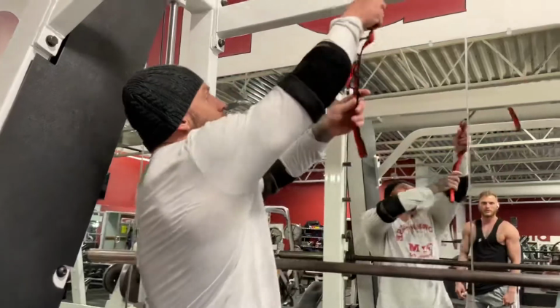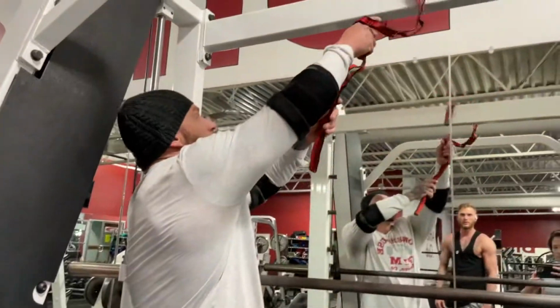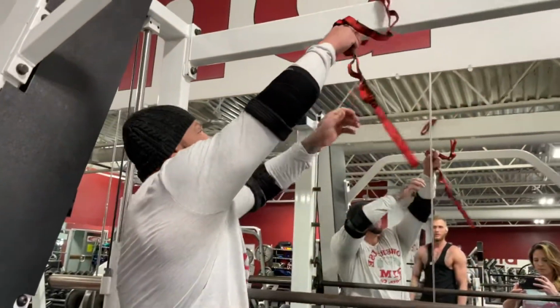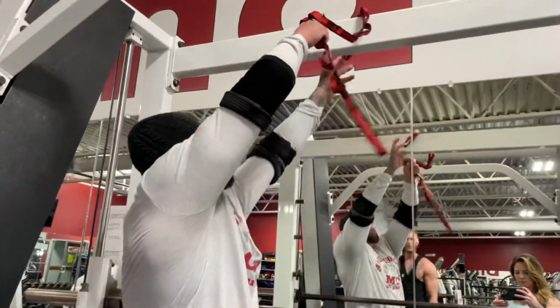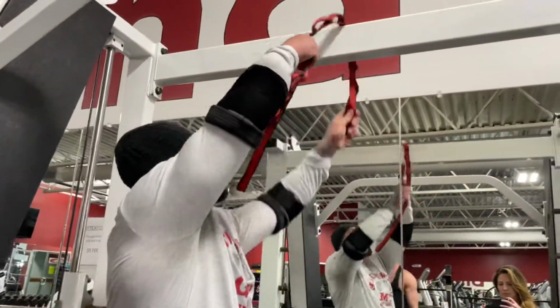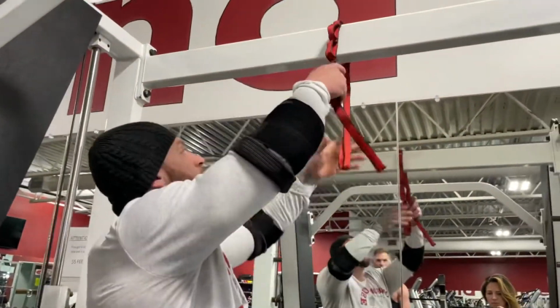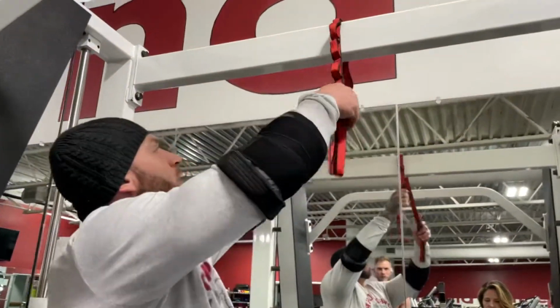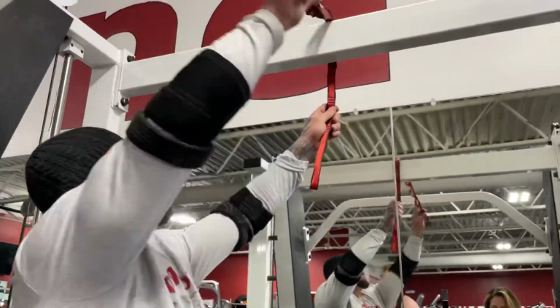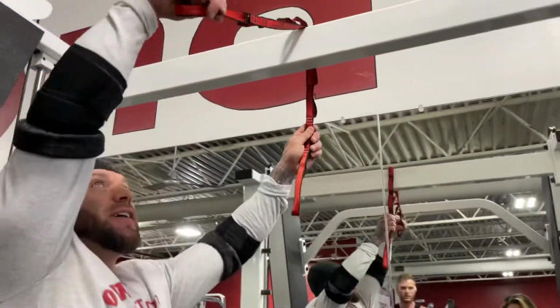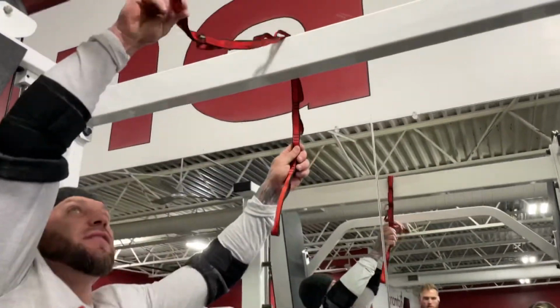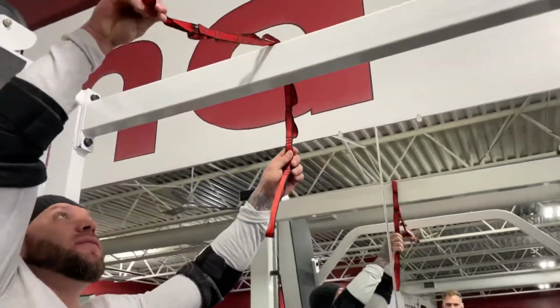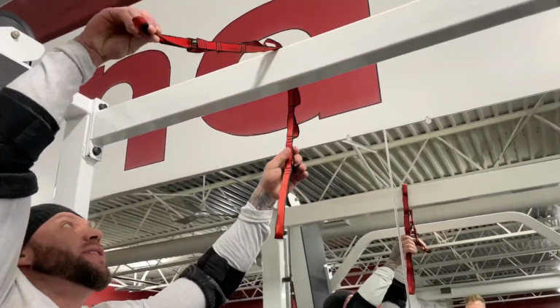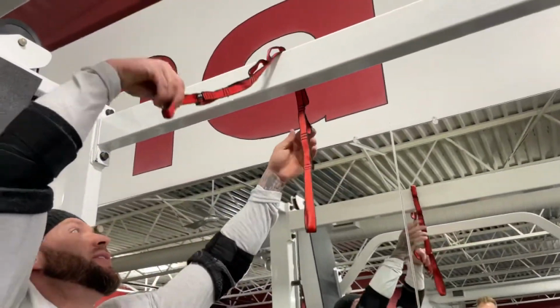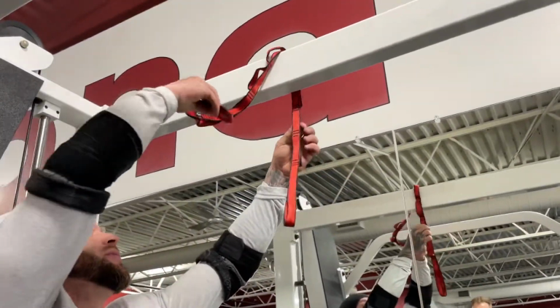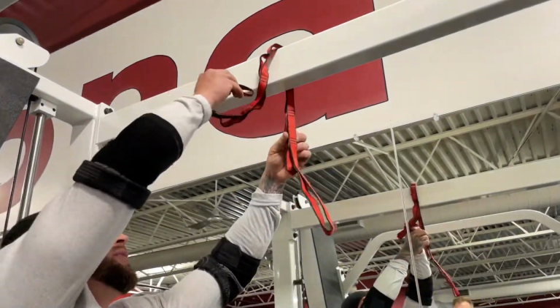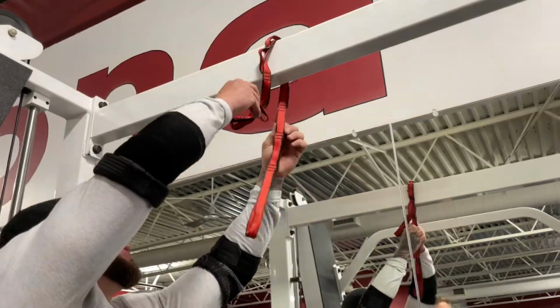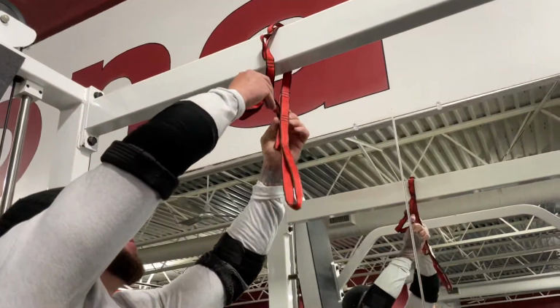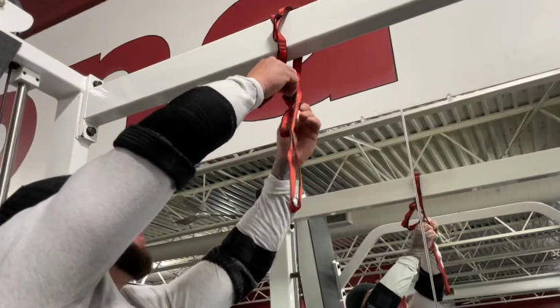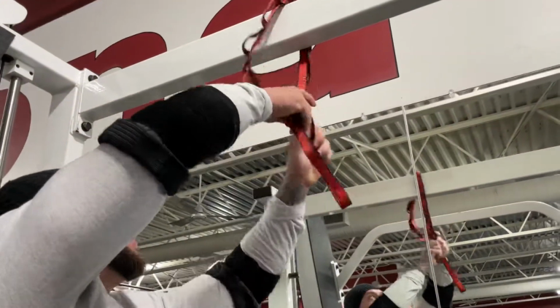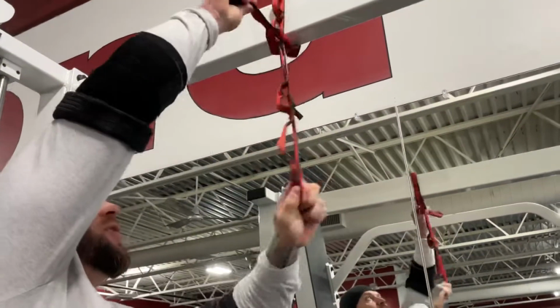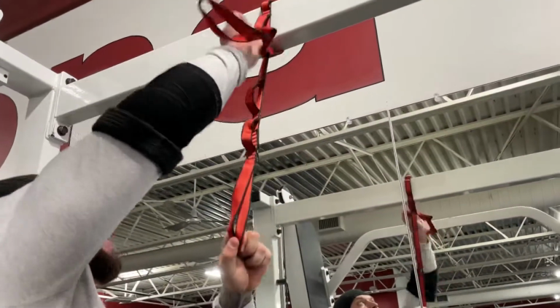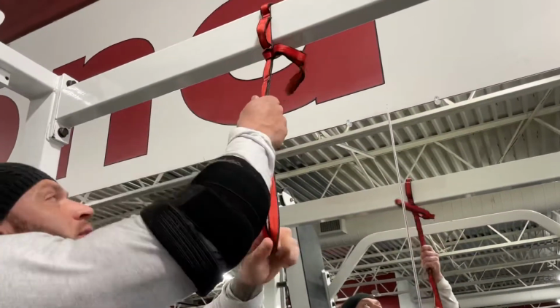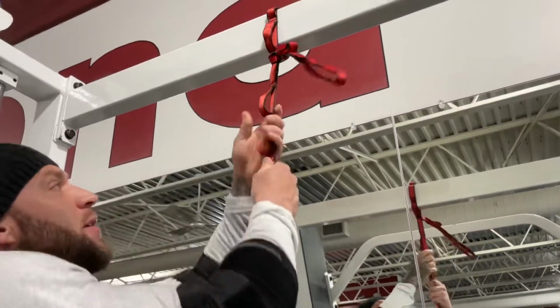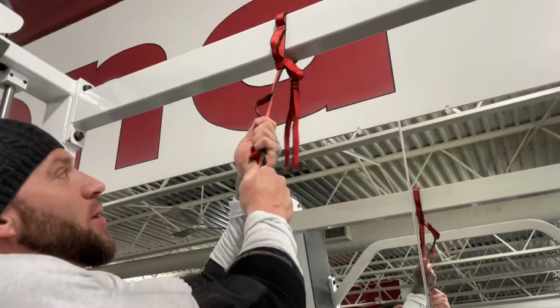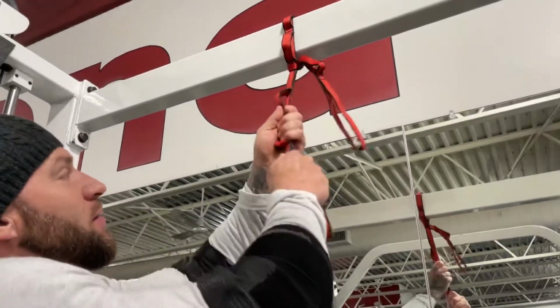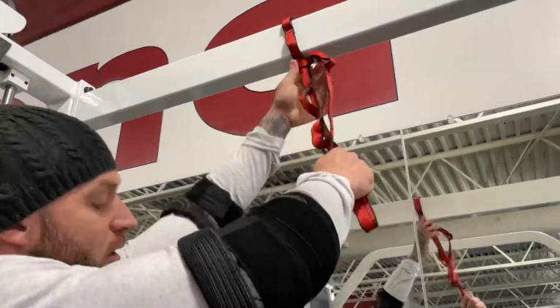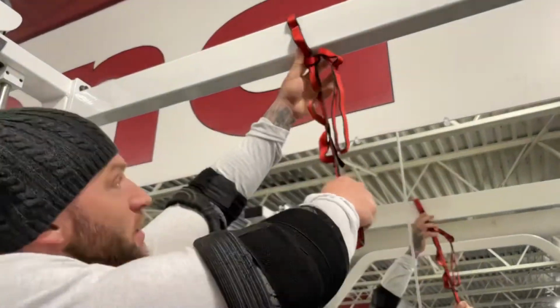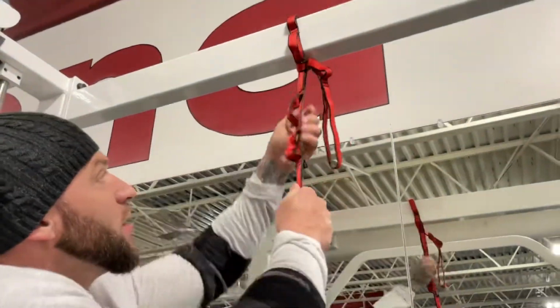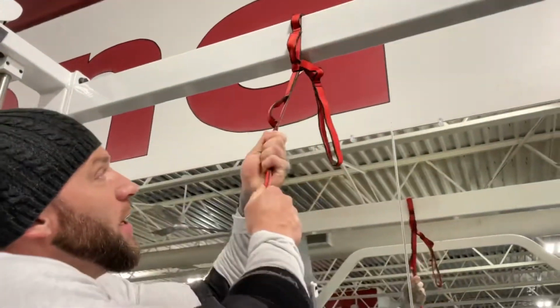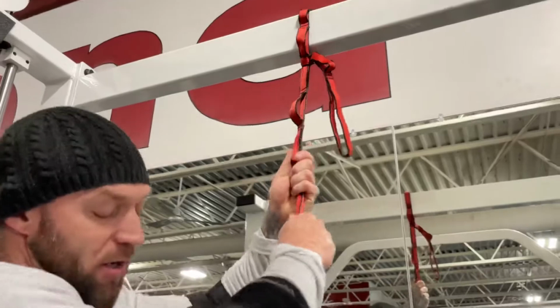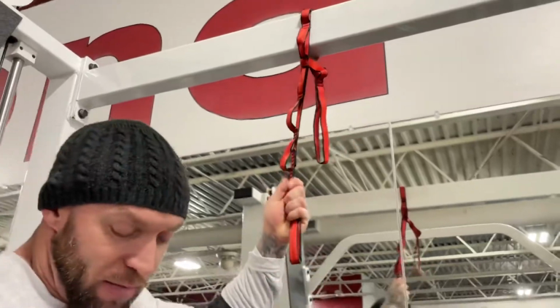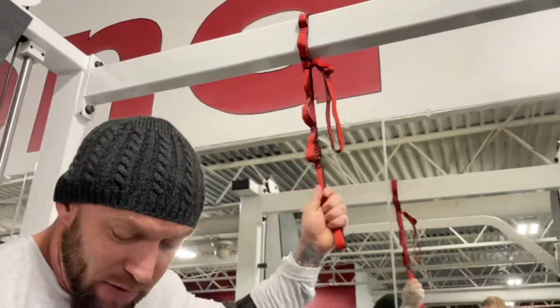Just throw it off the top, then take this end and stick it through the loops and pull it — and it's not going to come down. It'll come off on you.